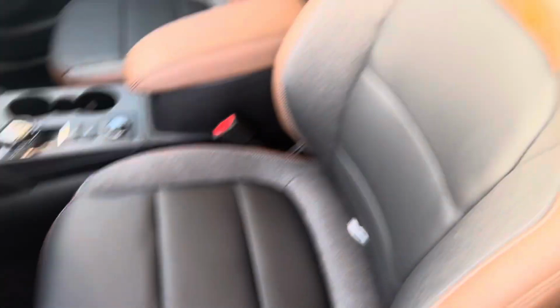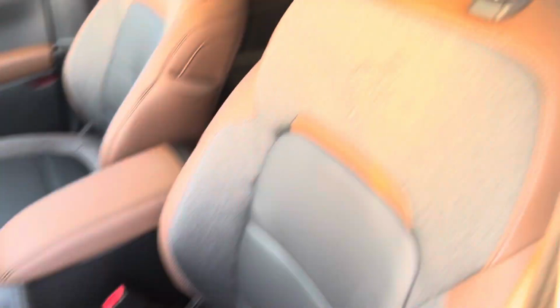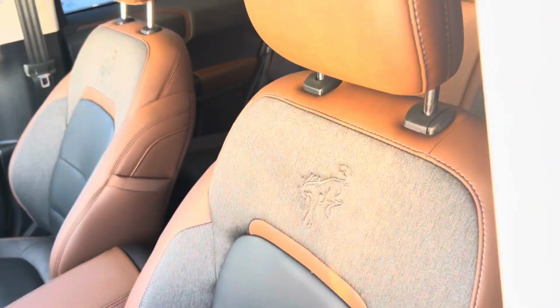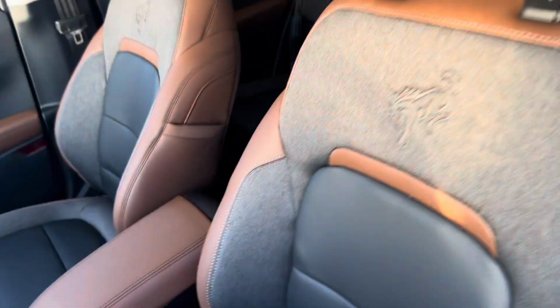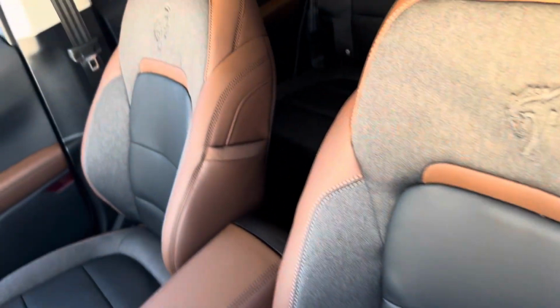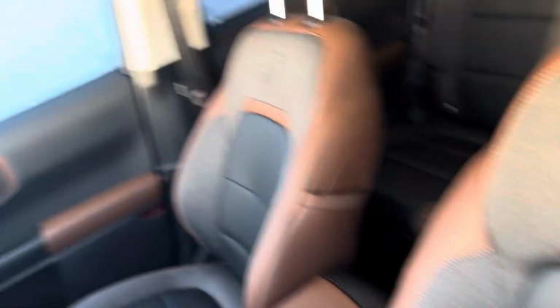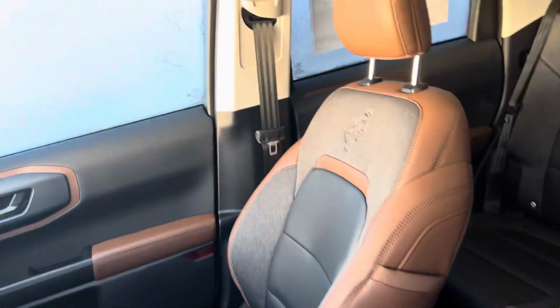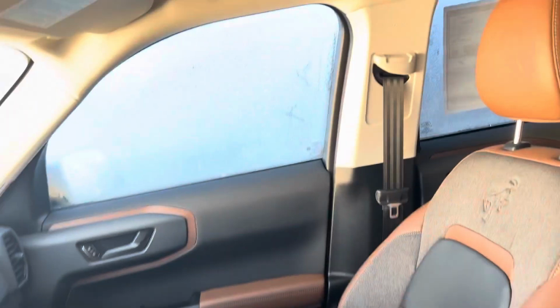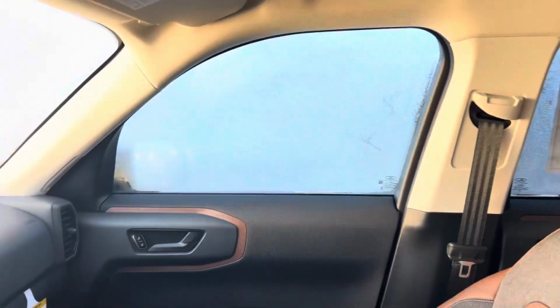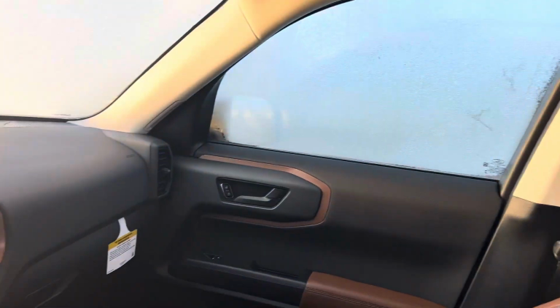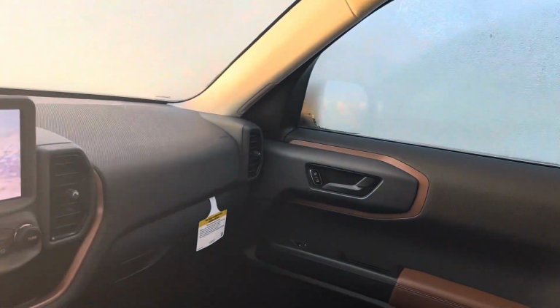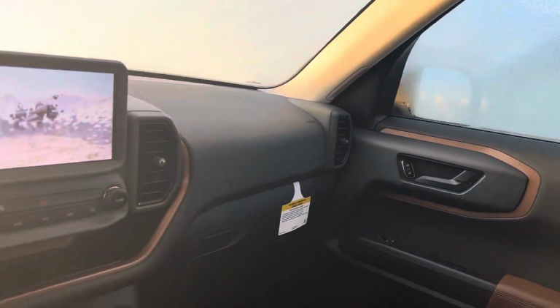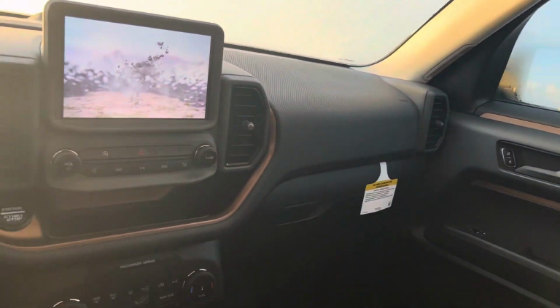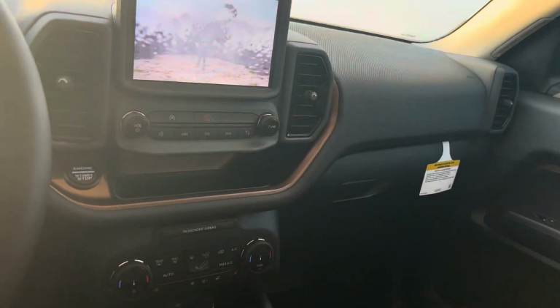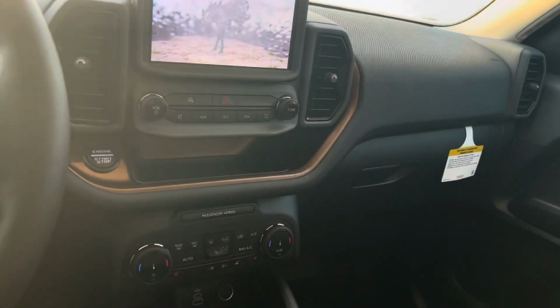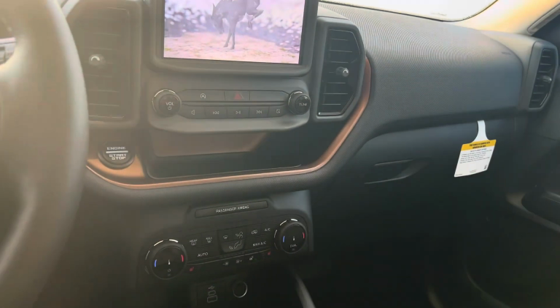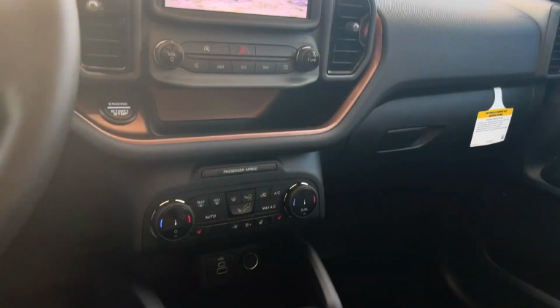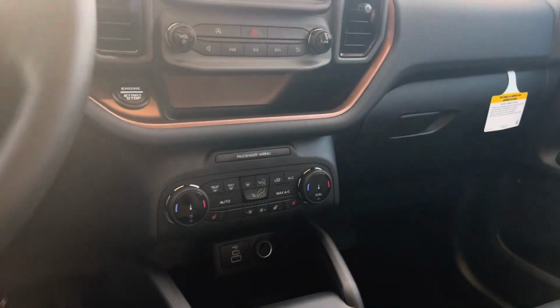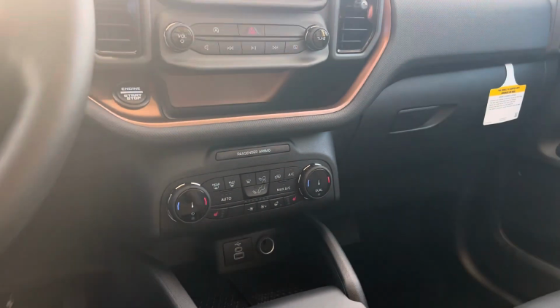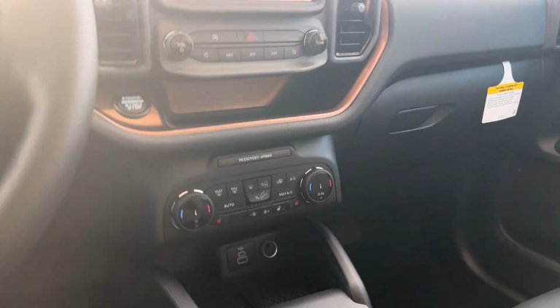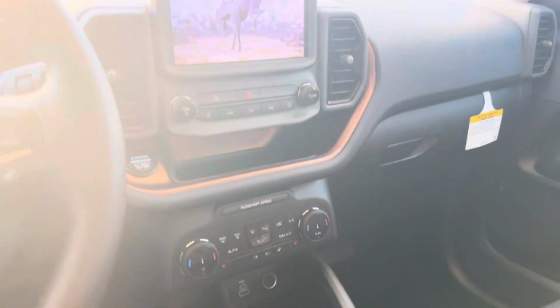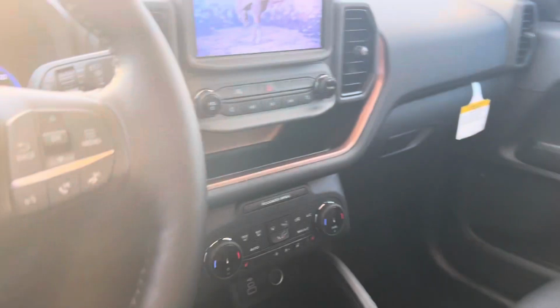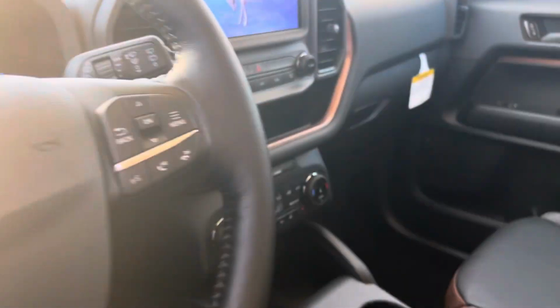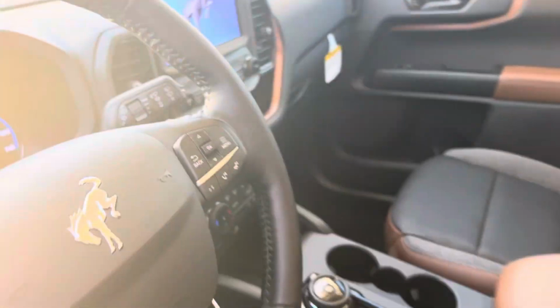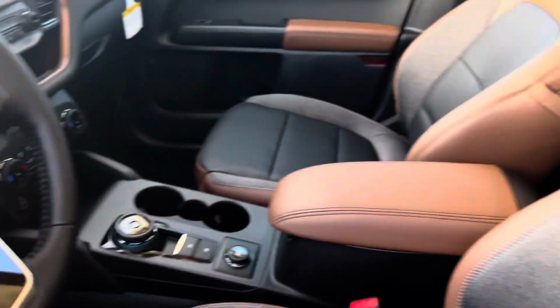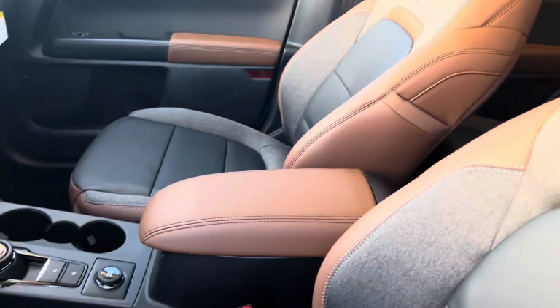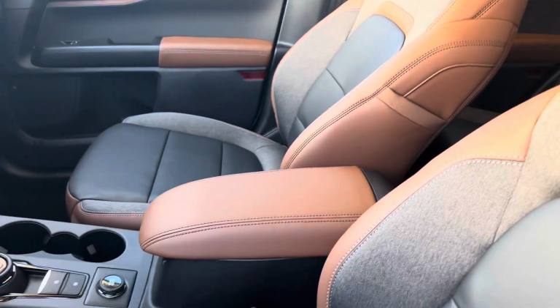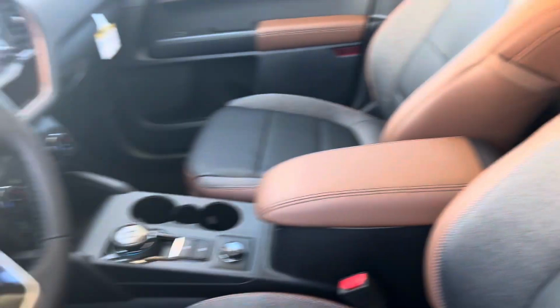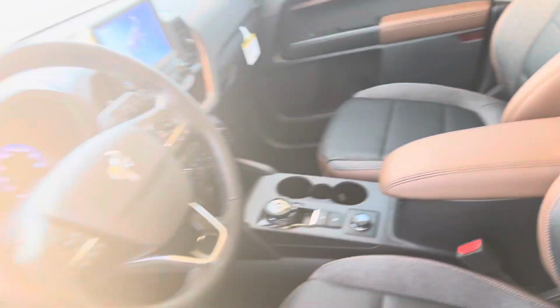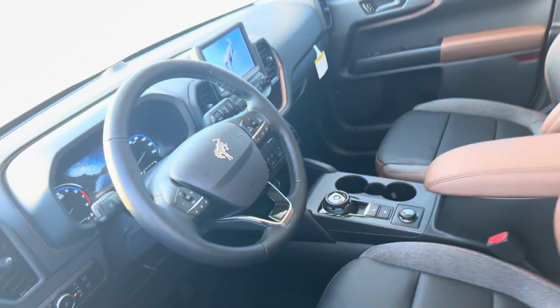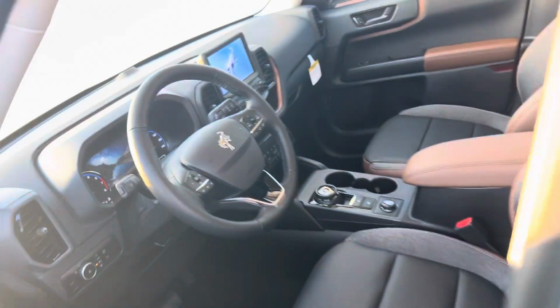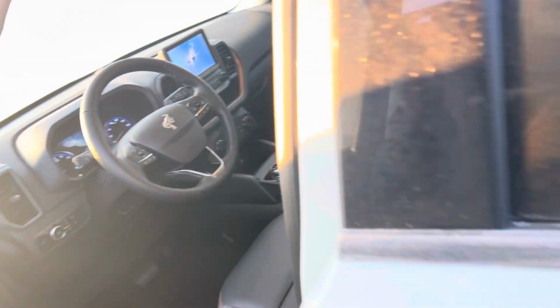Beautiful leather trimmed interior. Nice big 8 inch touchscreen. Heated seats and a heated steering wheel for this nice and chilly morning.